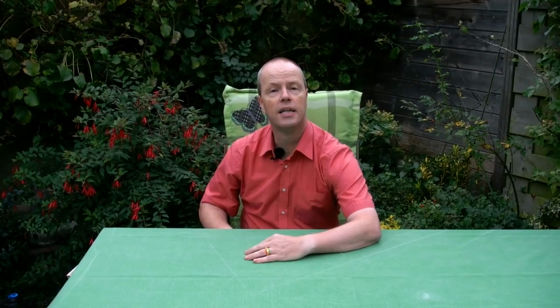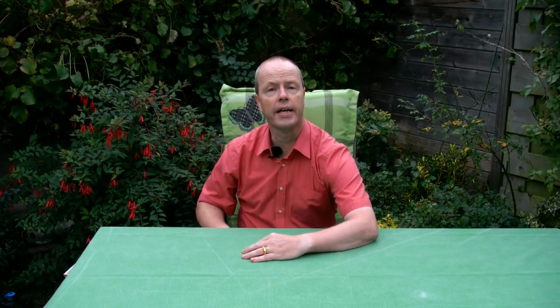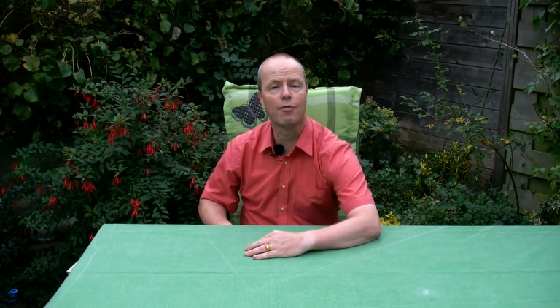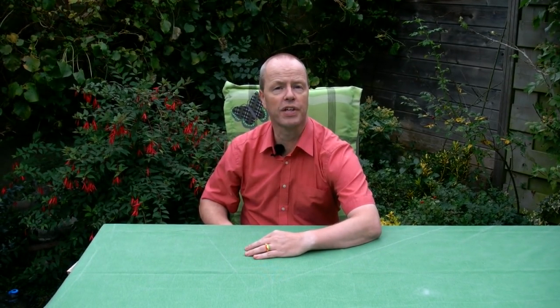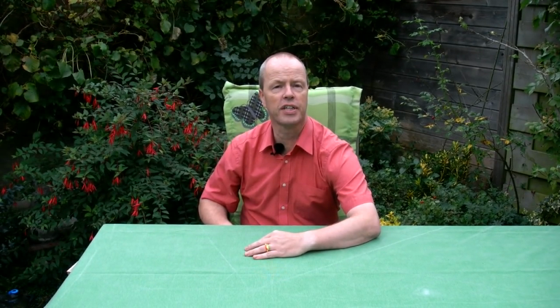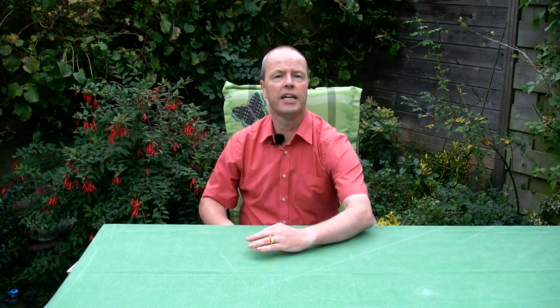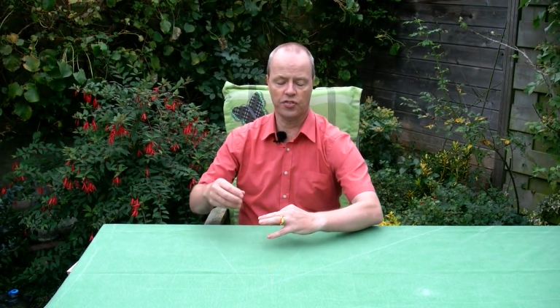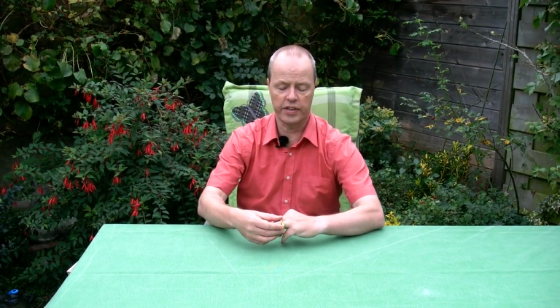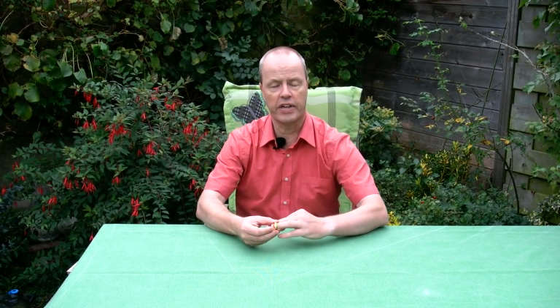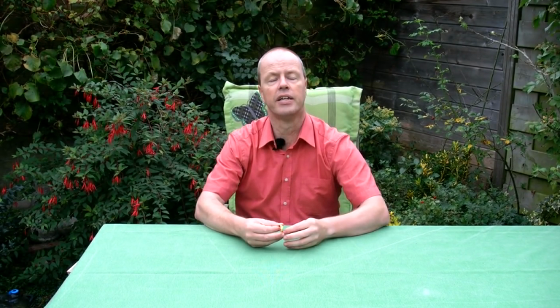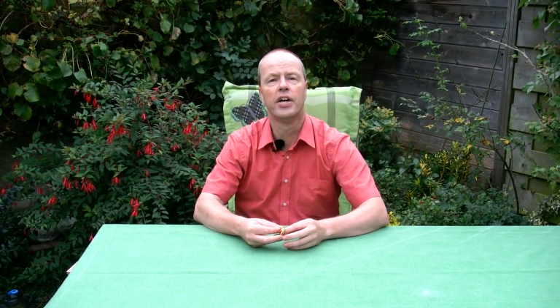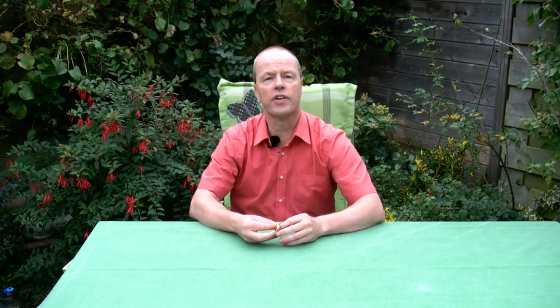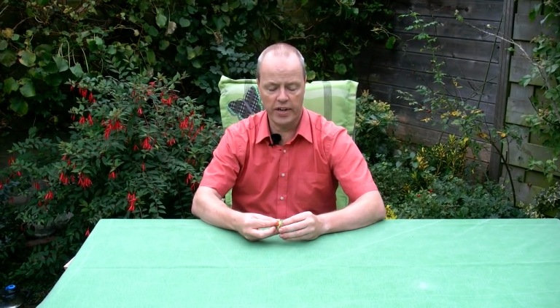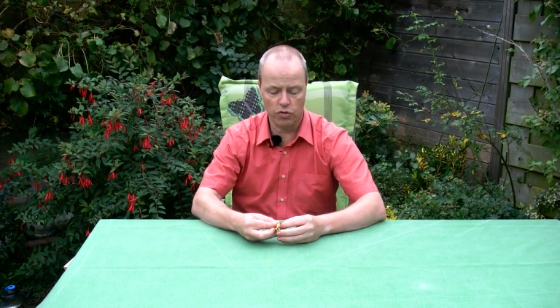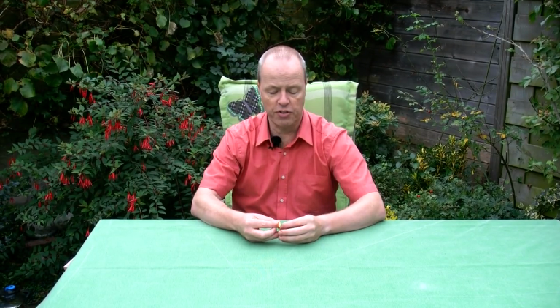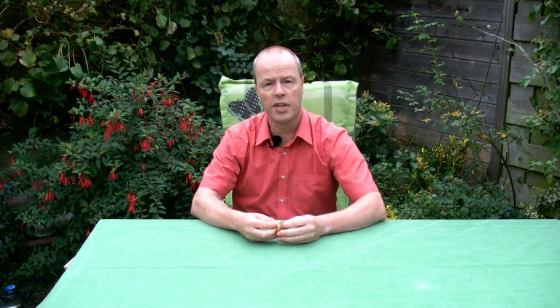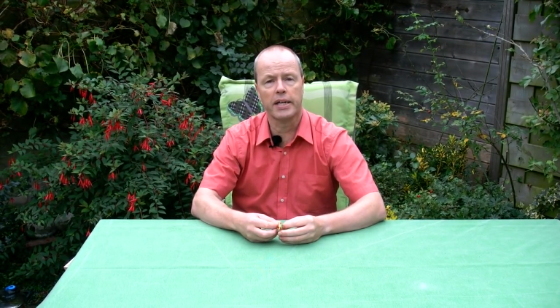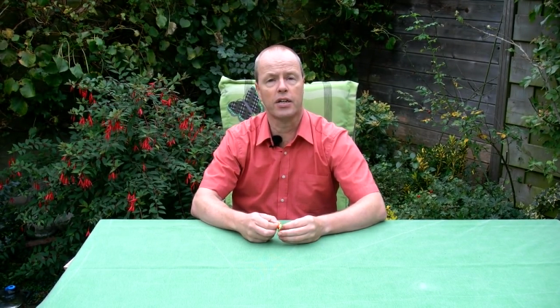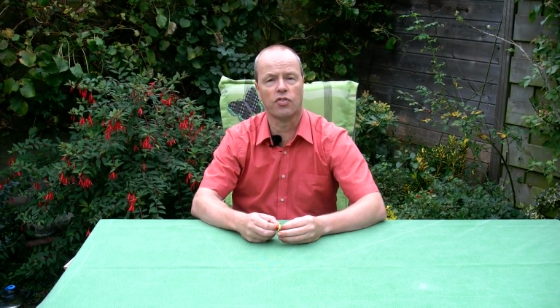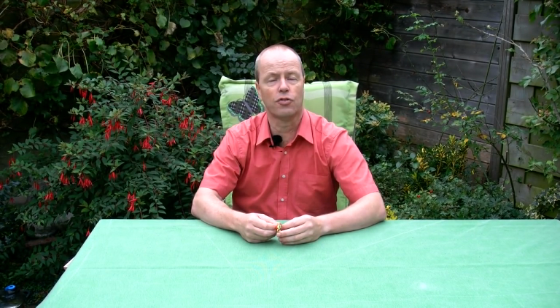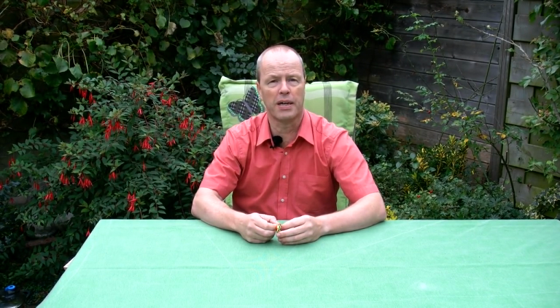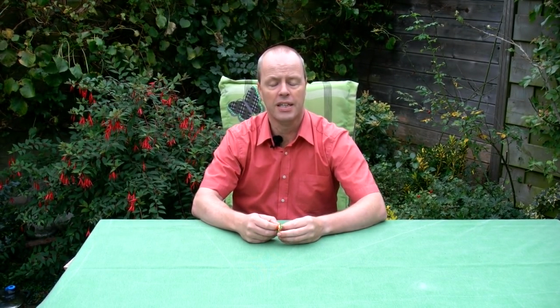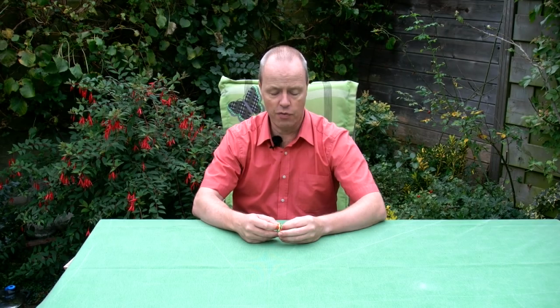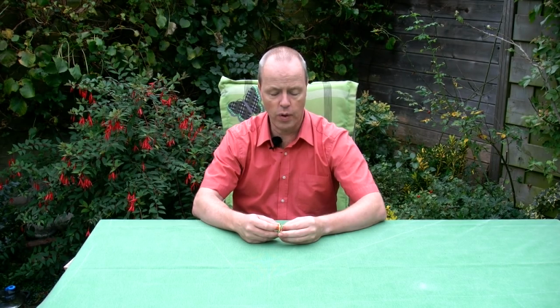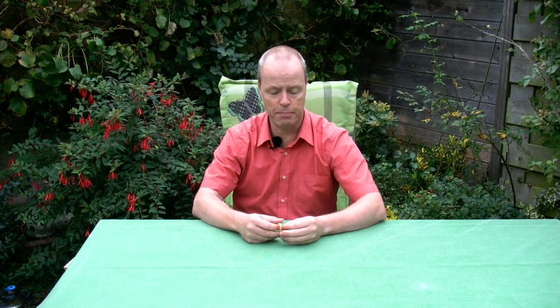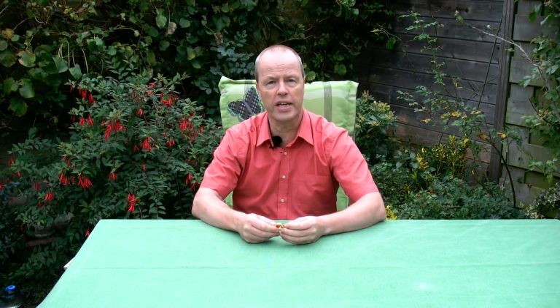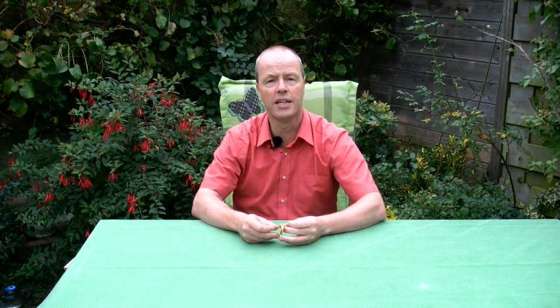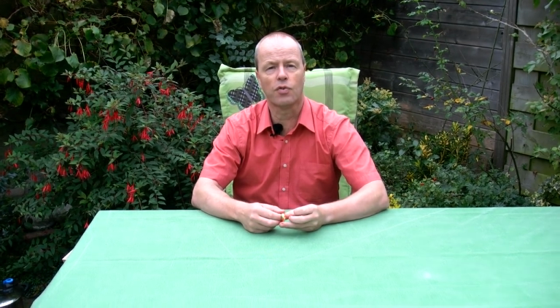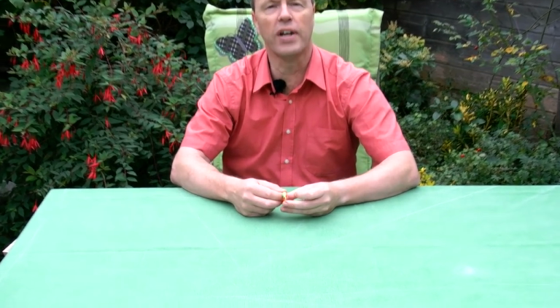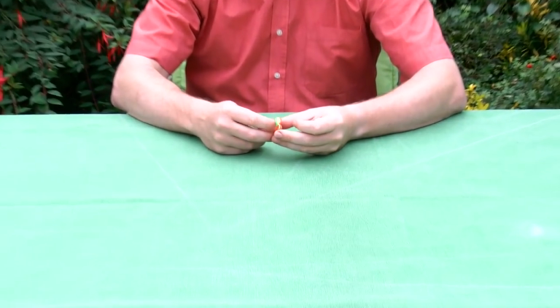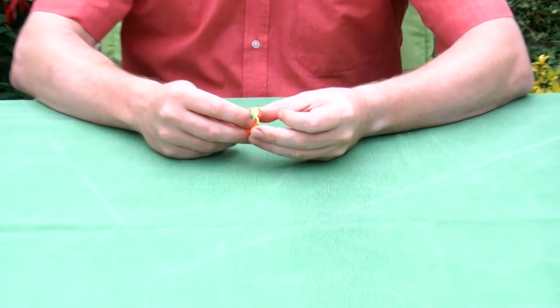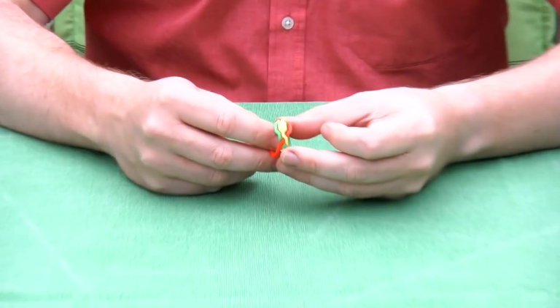Hi, I'm Oscar van Deventer and this is the Trinity ring. The Trinity ring was commissioned by Roxanne and George Miller and they wanted to have a puzzle ring that was really easy to solve,